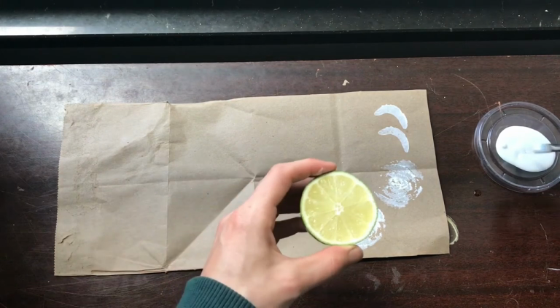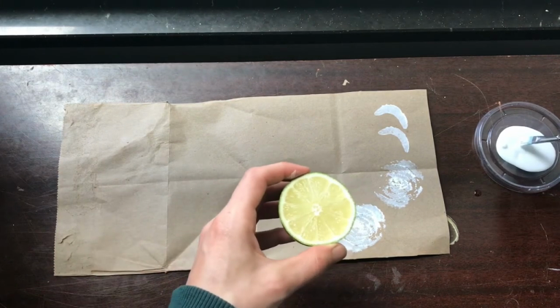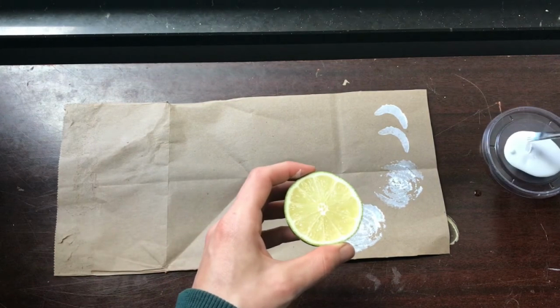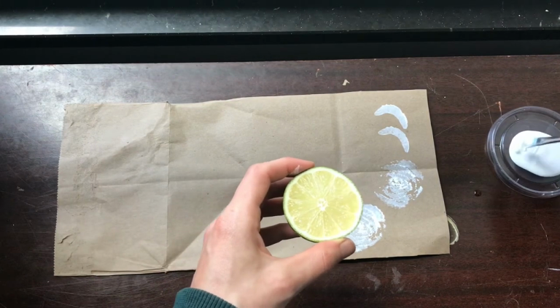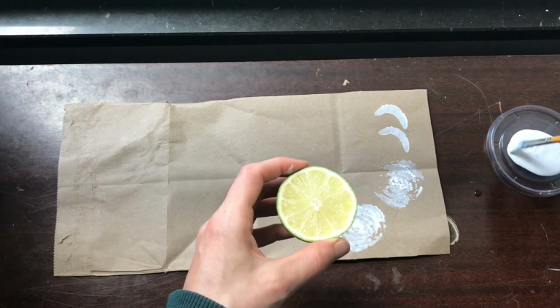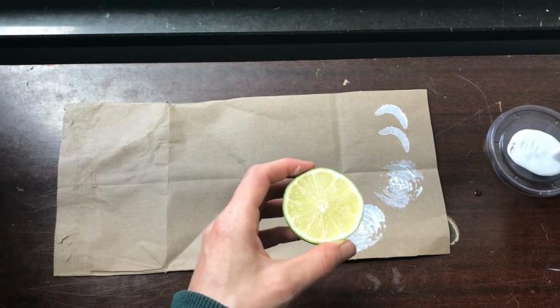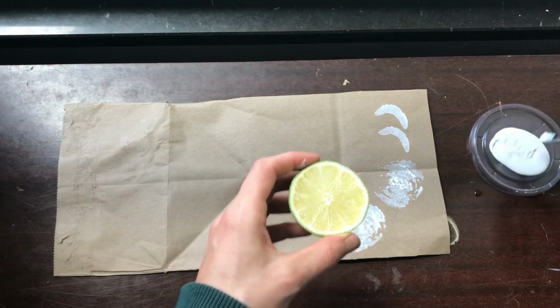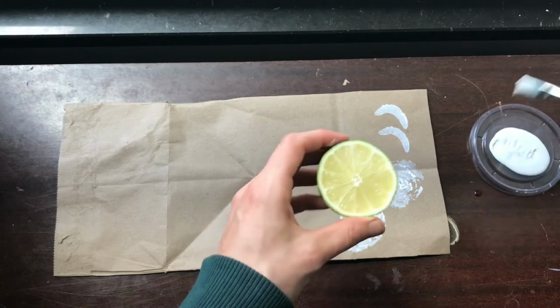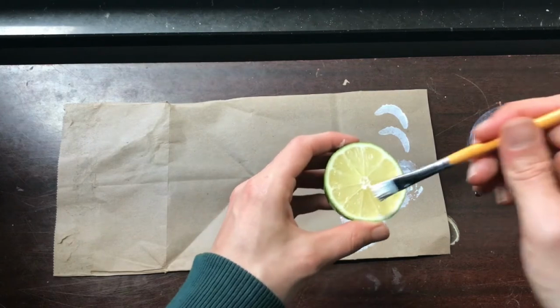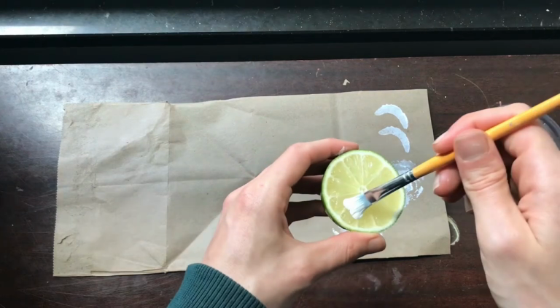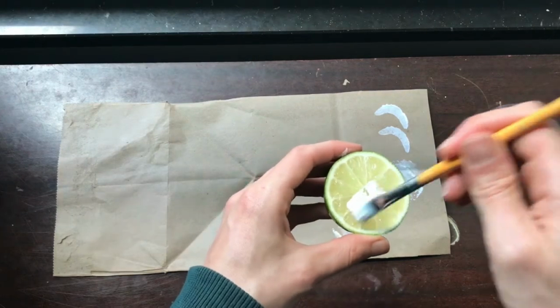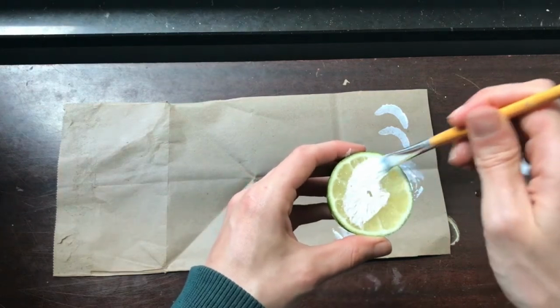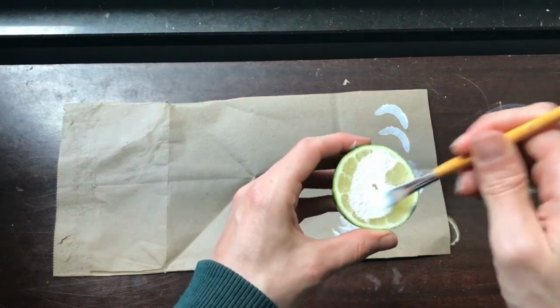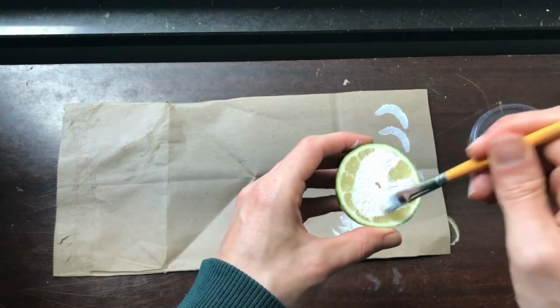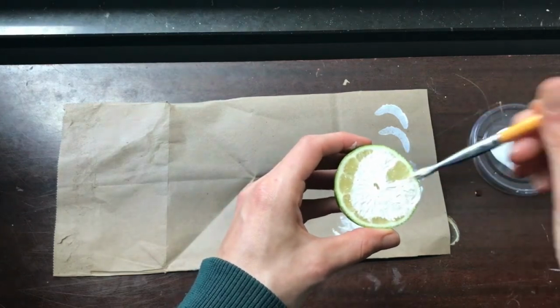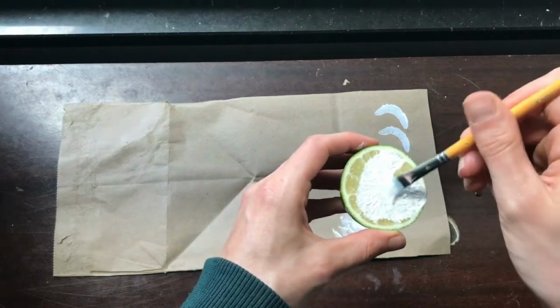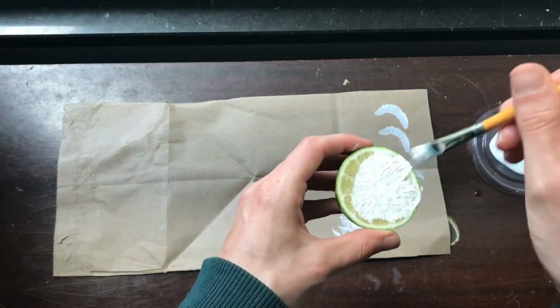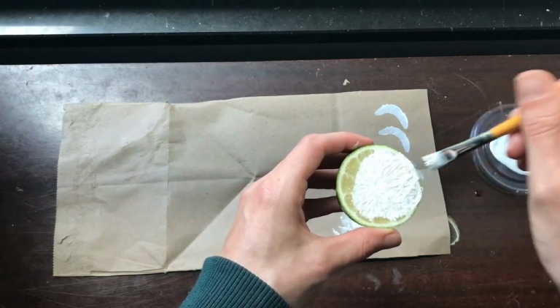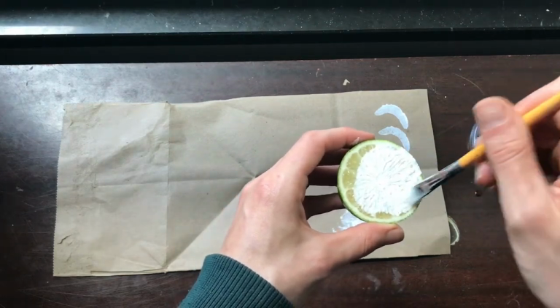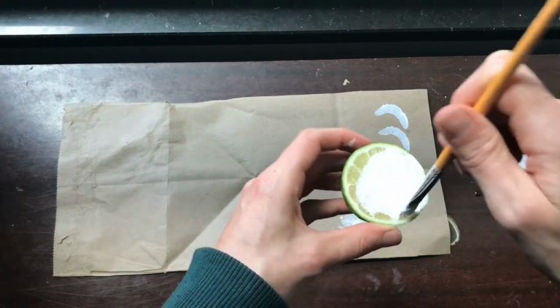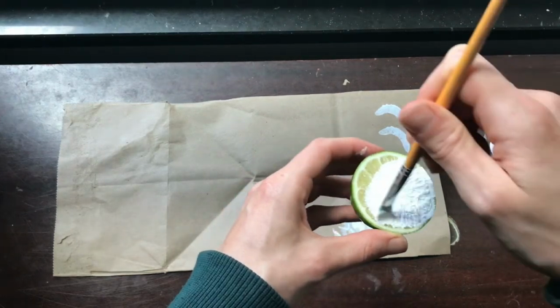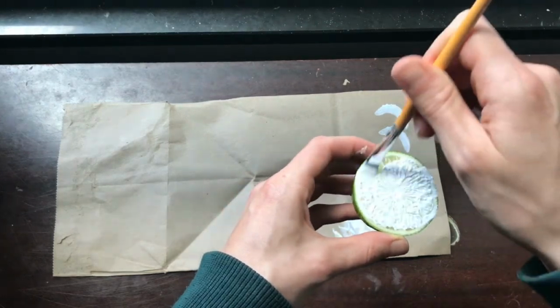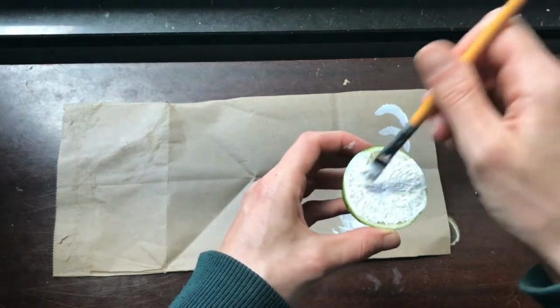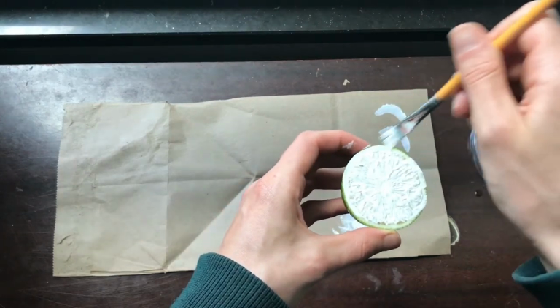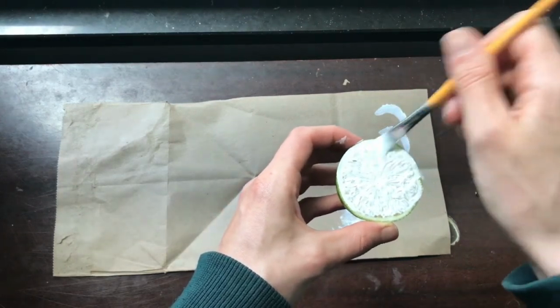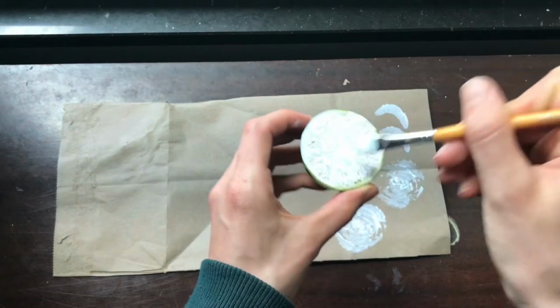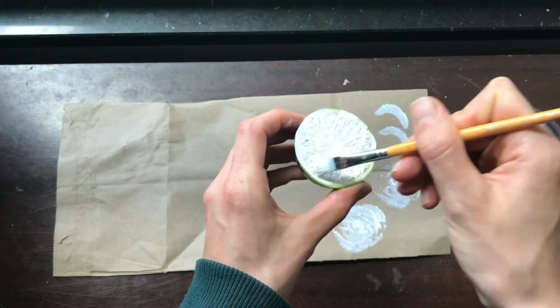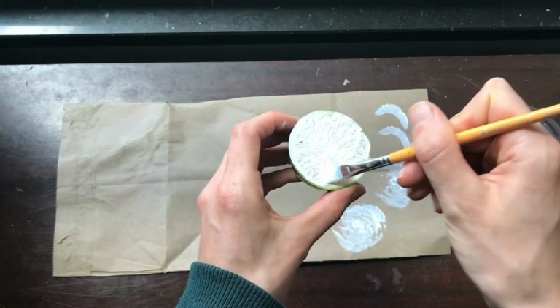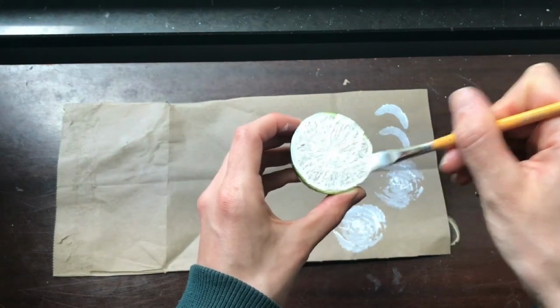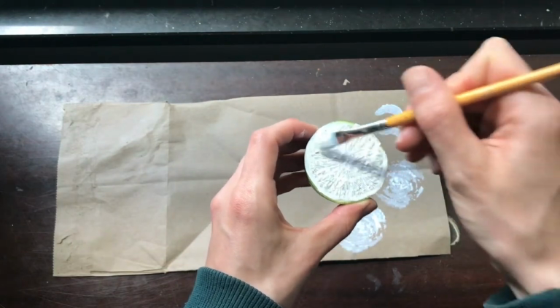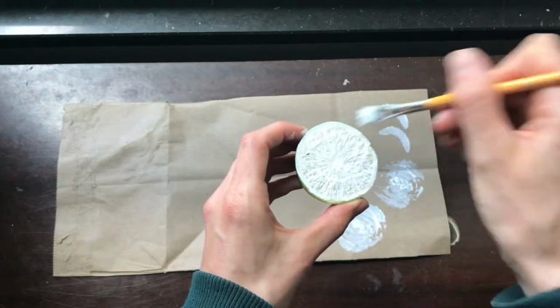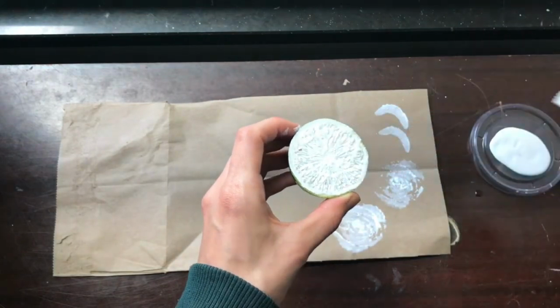If you have fabric paint, you could also print these on fabric. You can make a really cute tote bag or t-shirt.